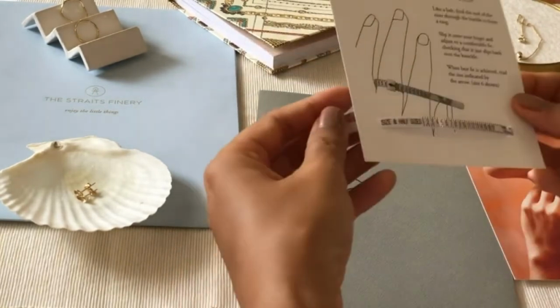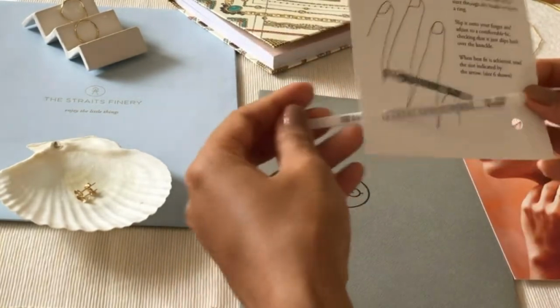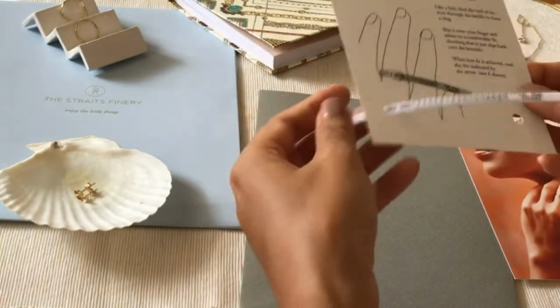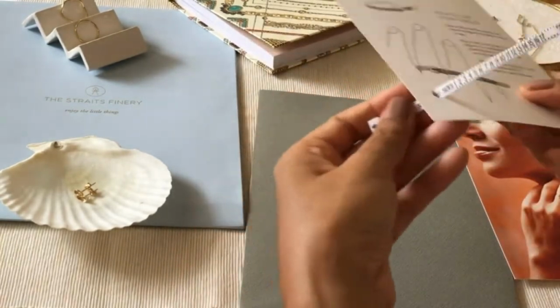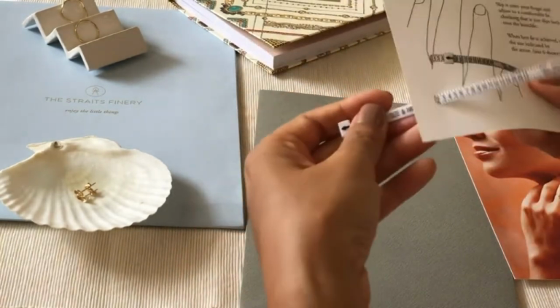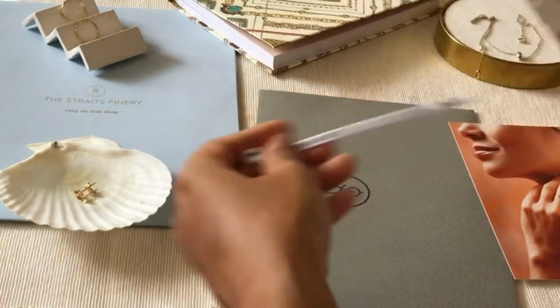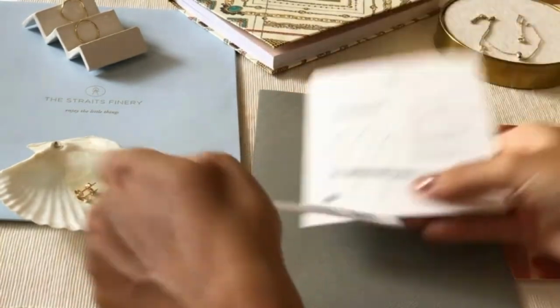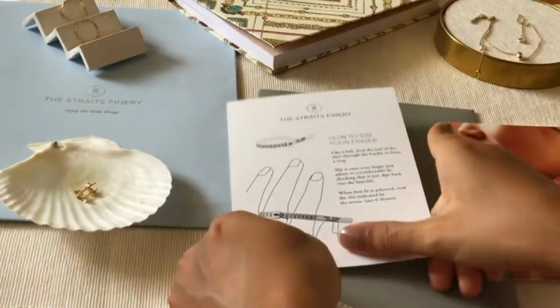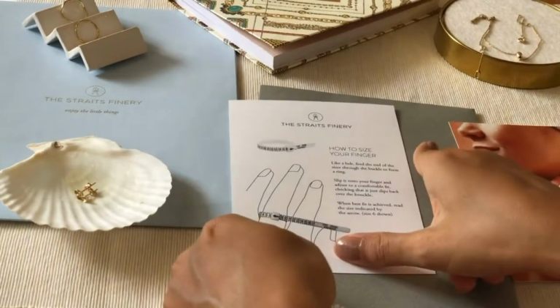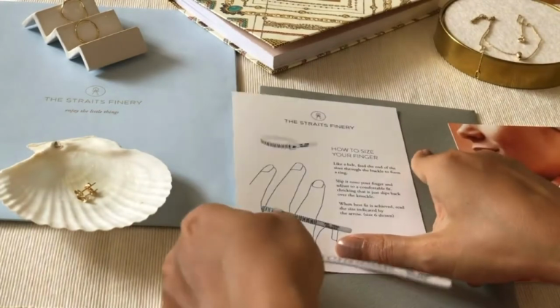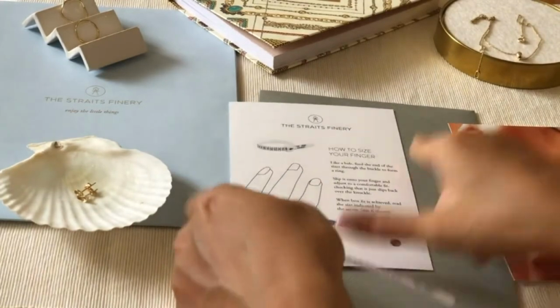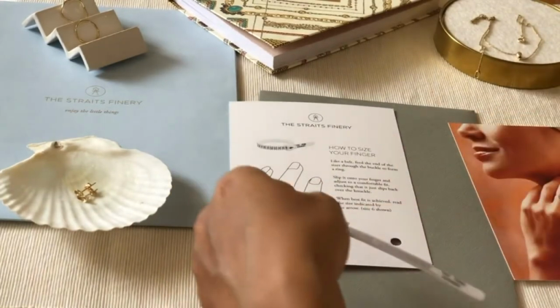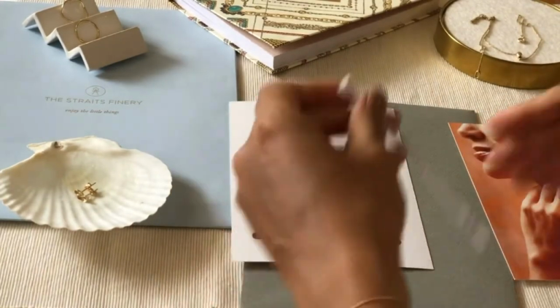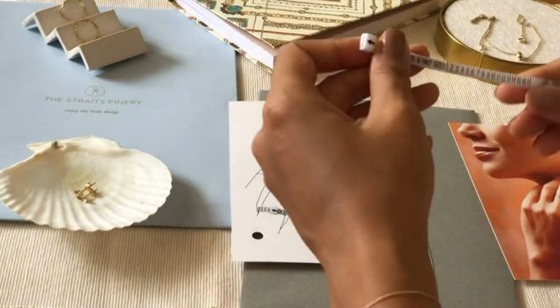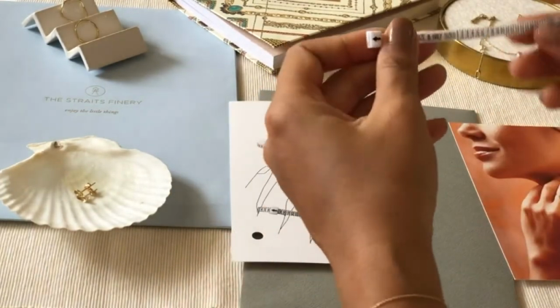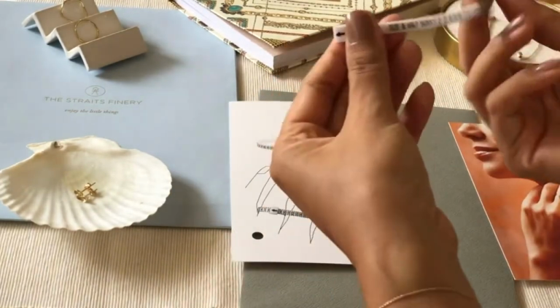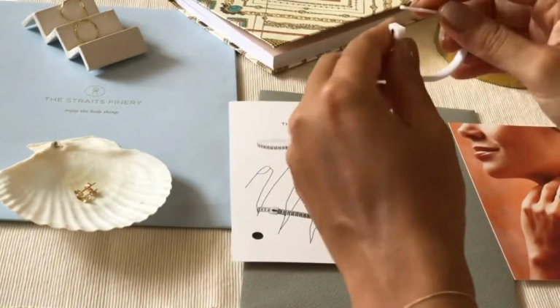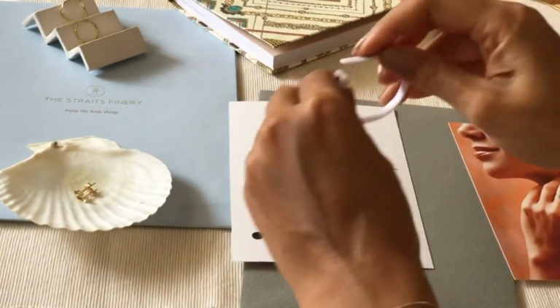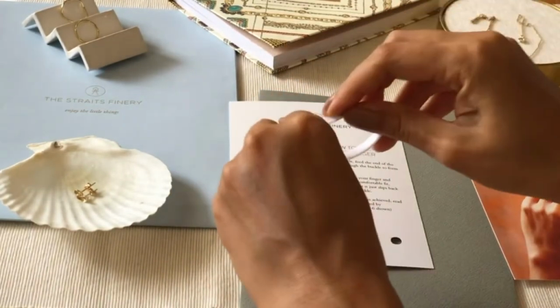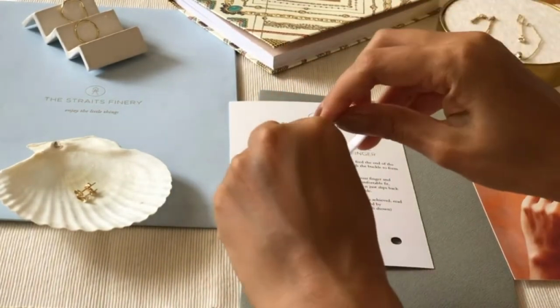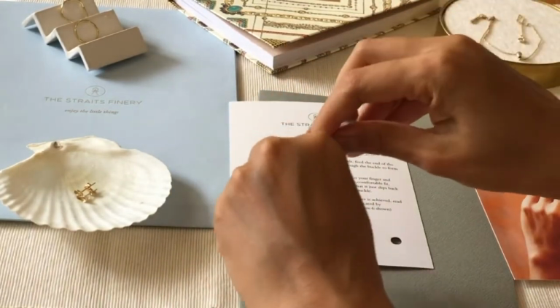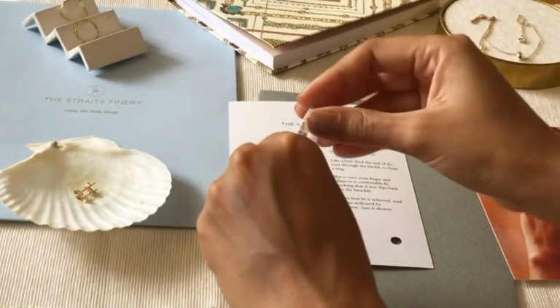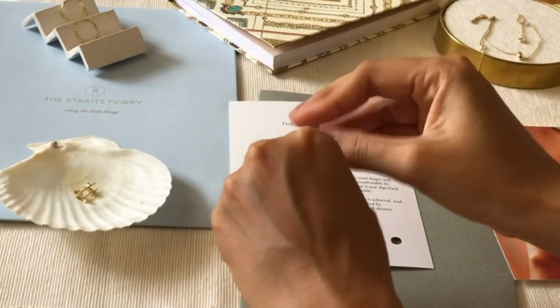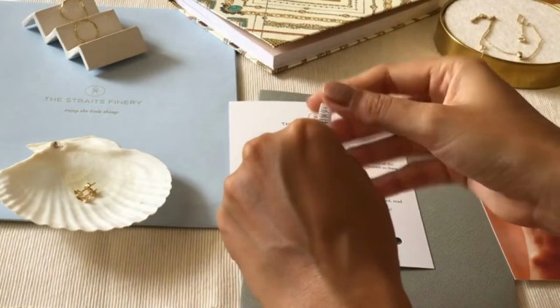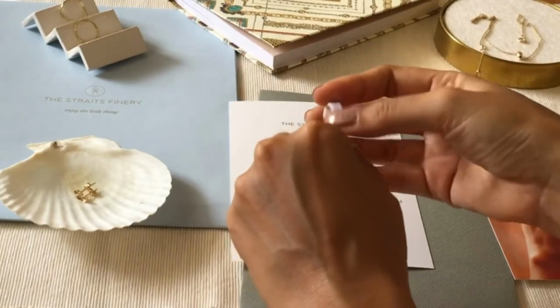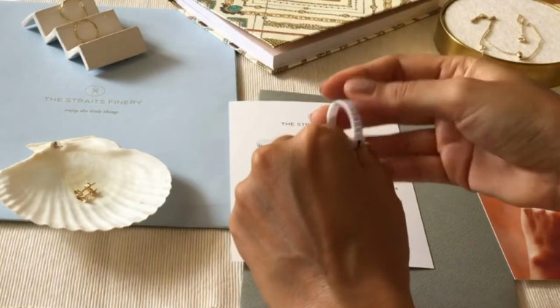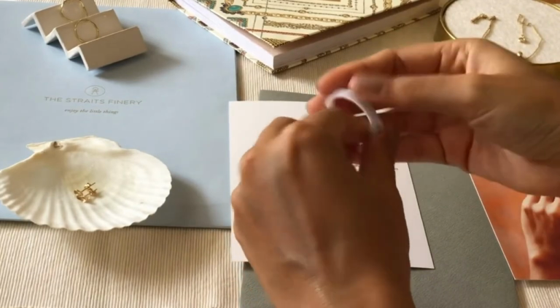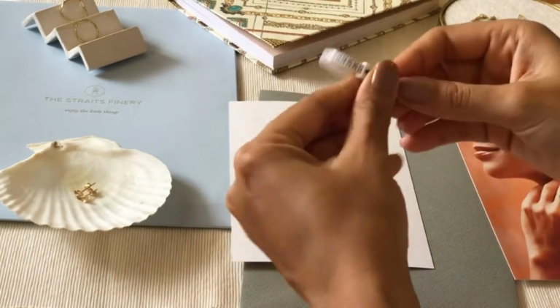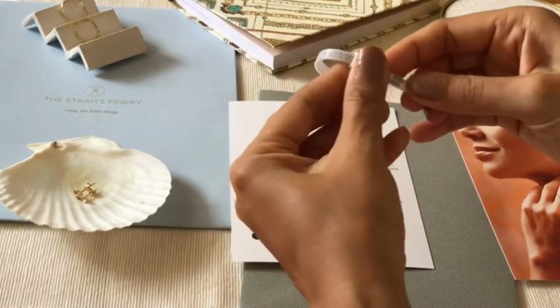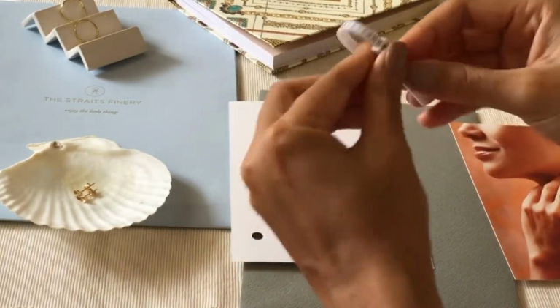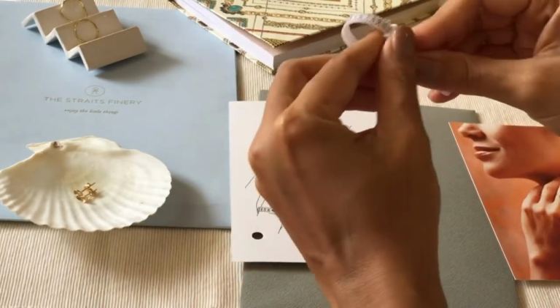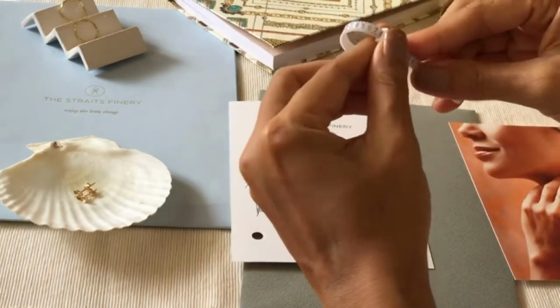To begin using the ring sizer, just pop it out of the card as such and string through the end into the loop.